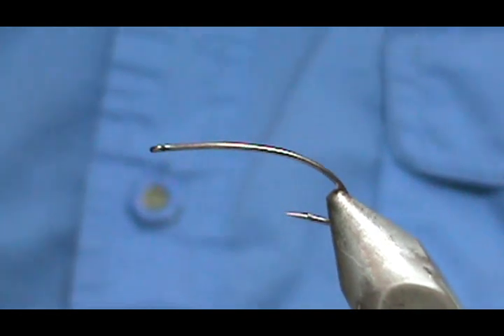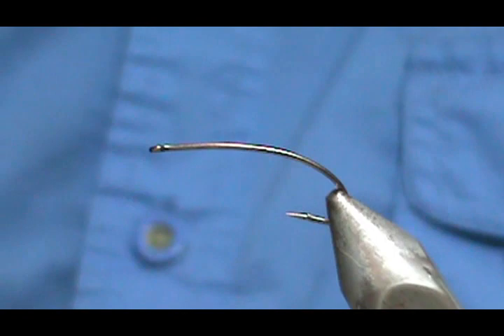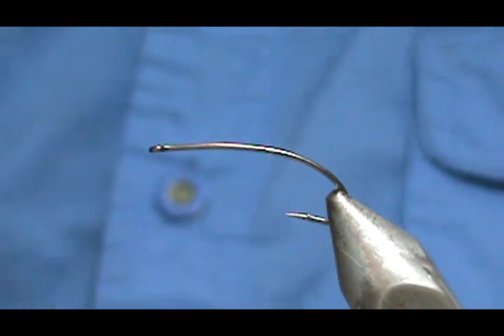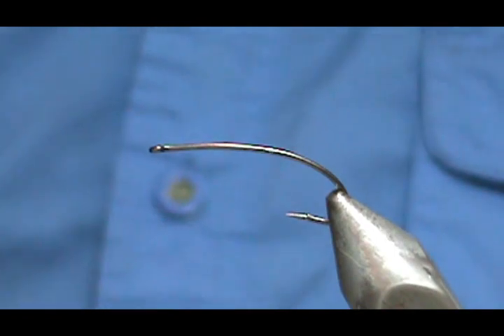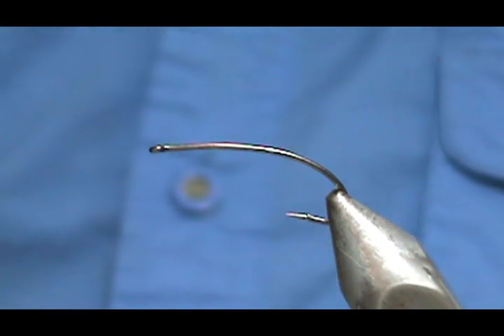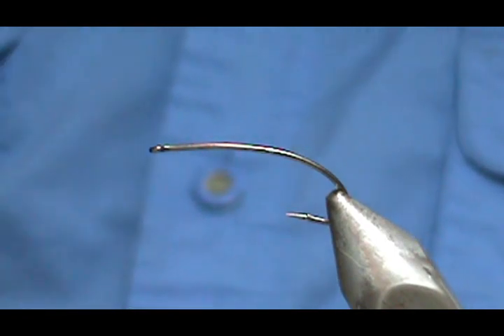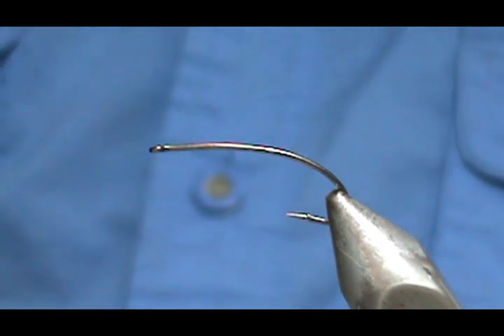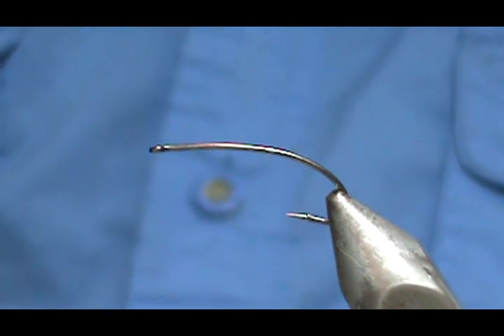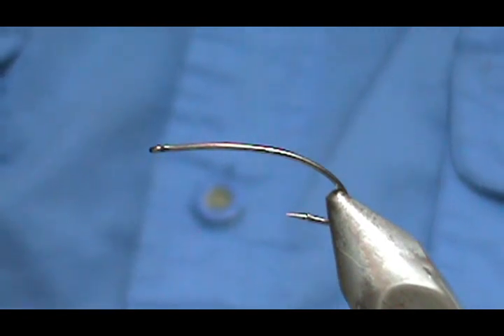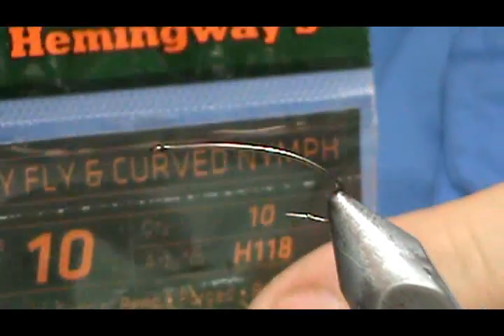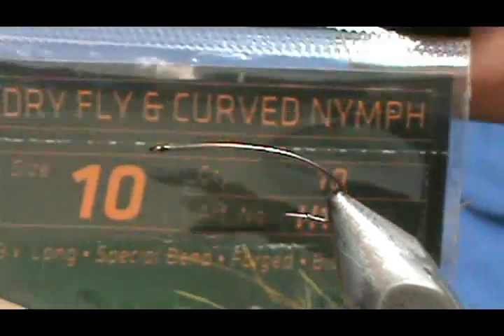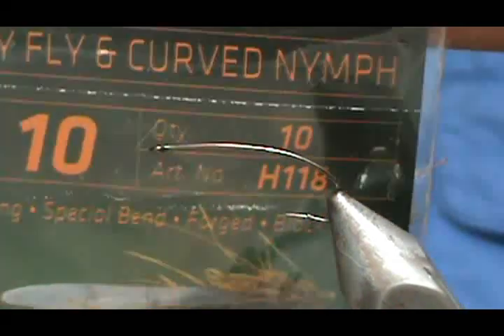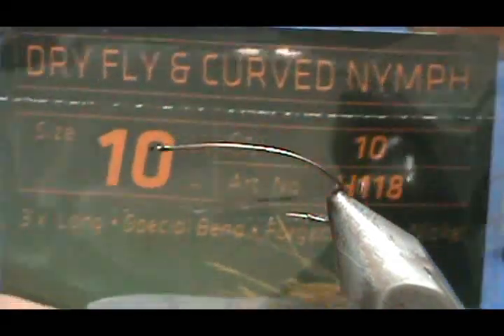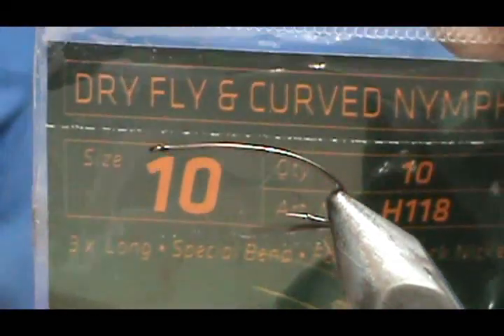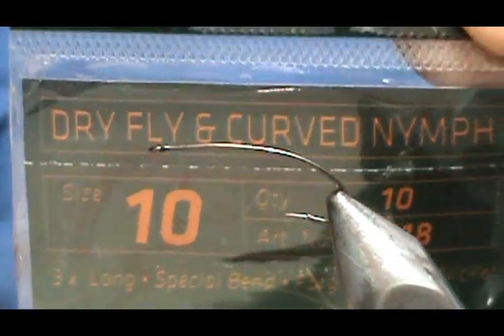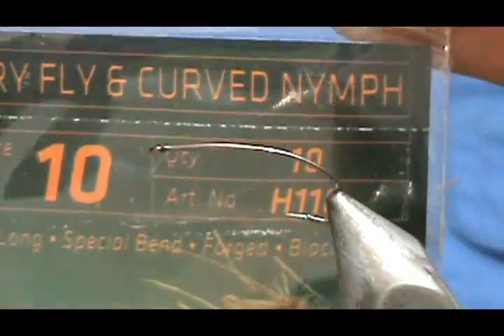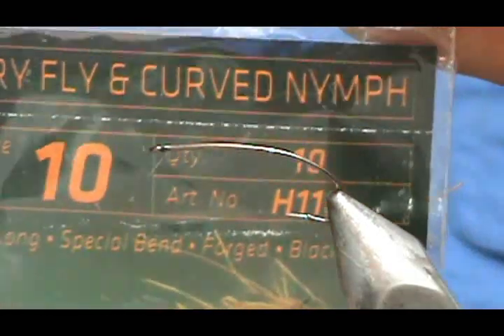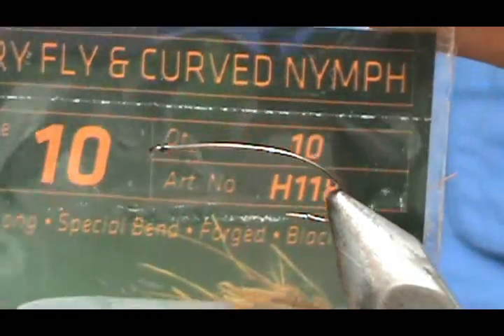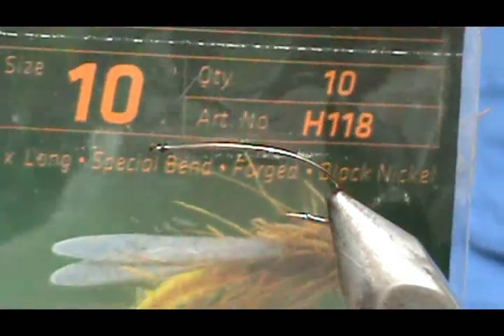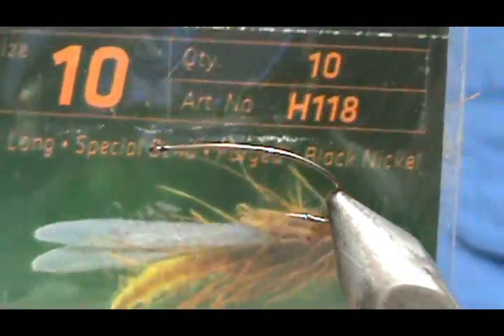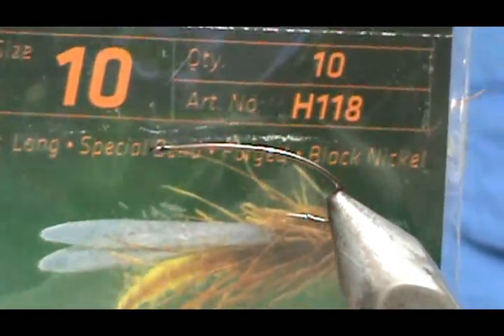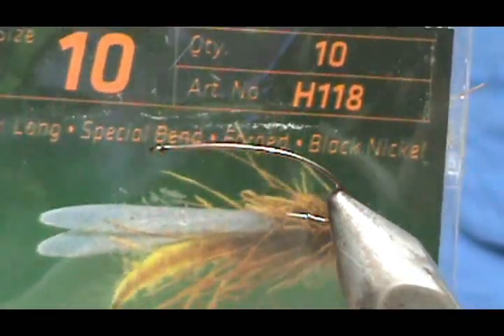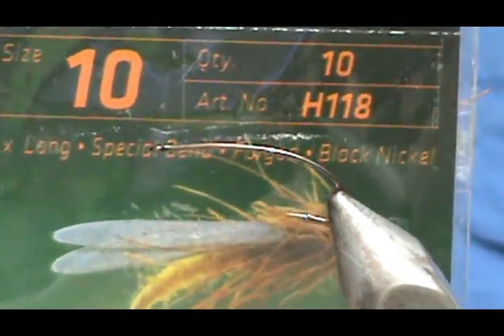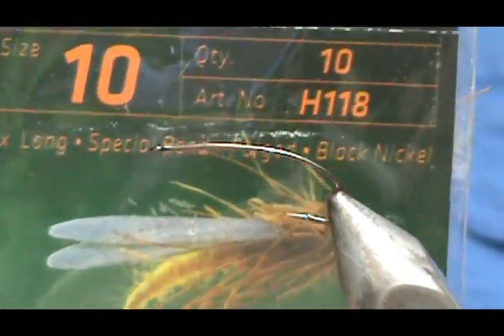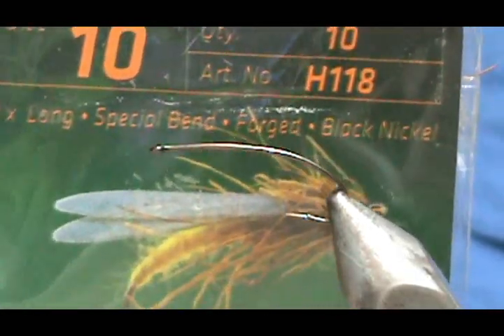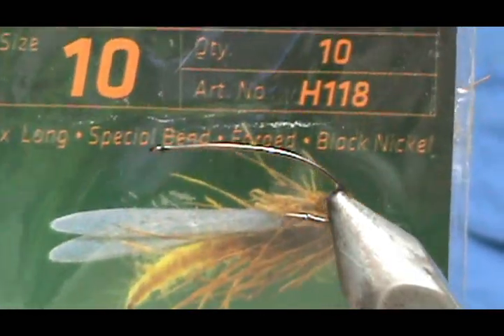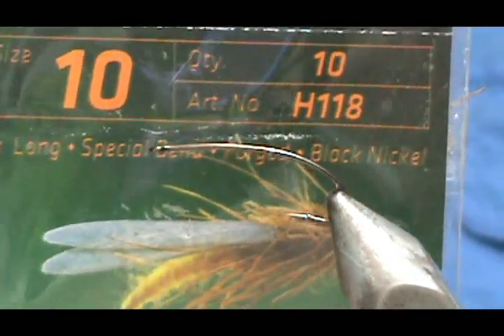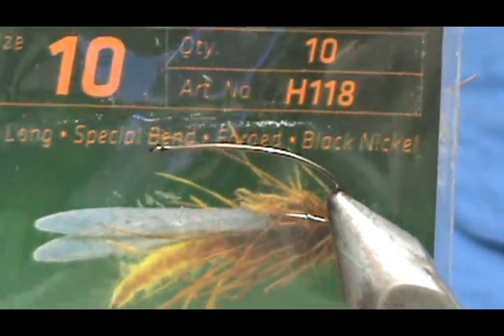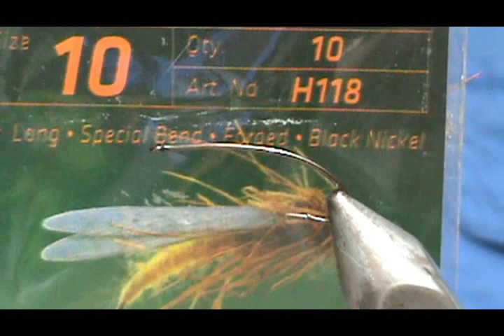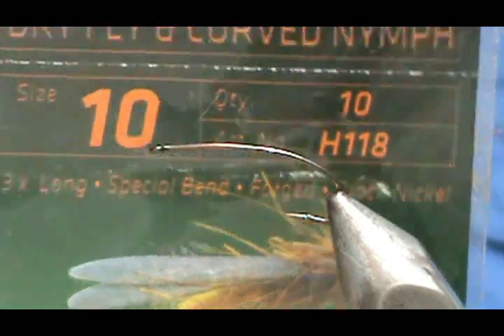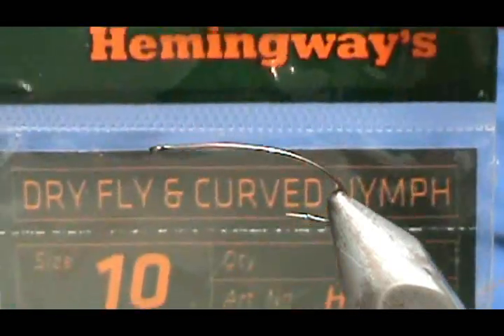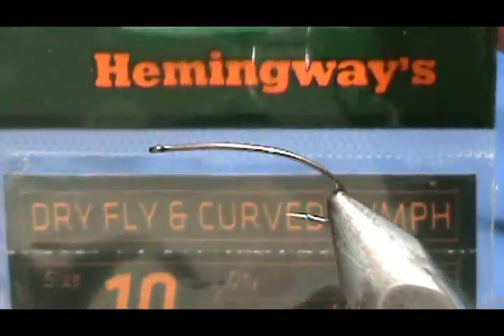The hook that I have in the vise is a curved nymph hook — a dry fly curved nymph hook. This is a size 10, the H118 from Hemingway.